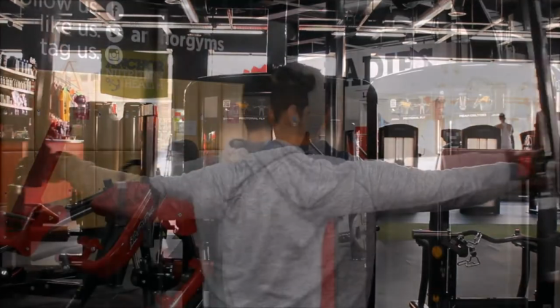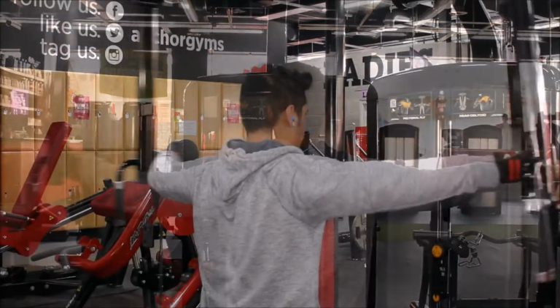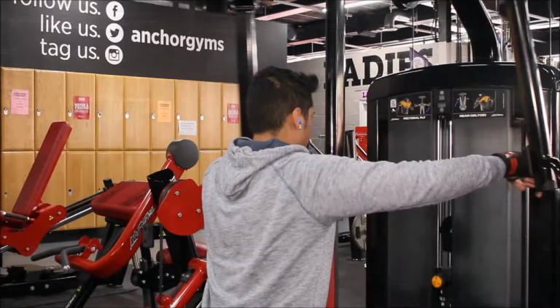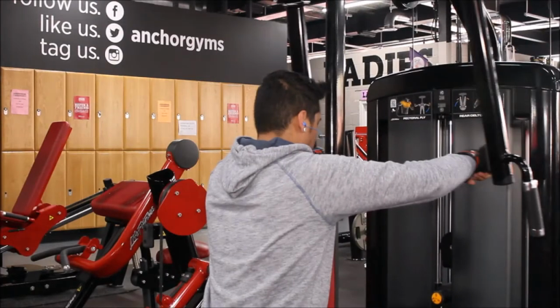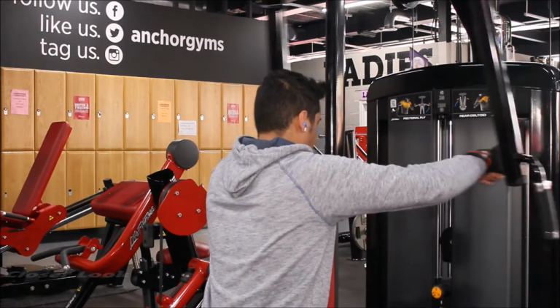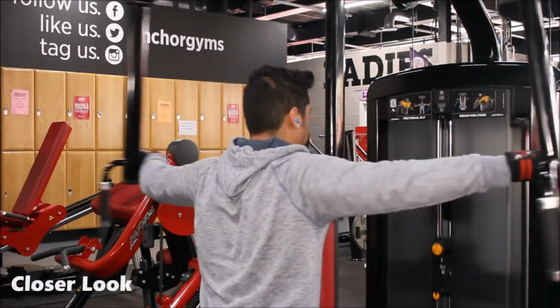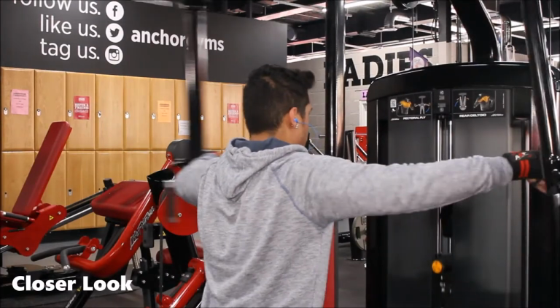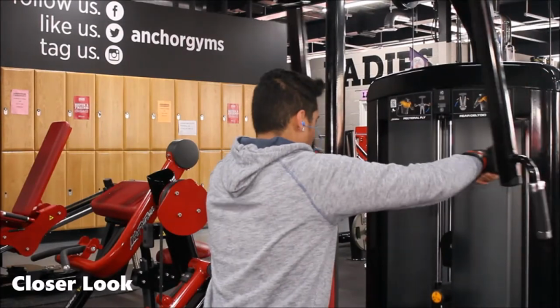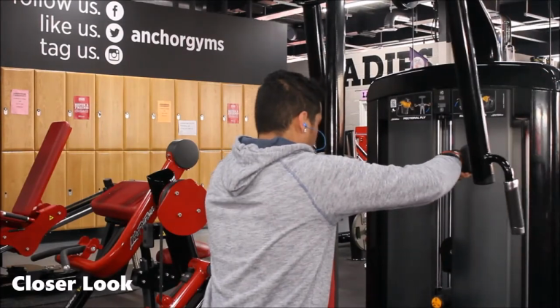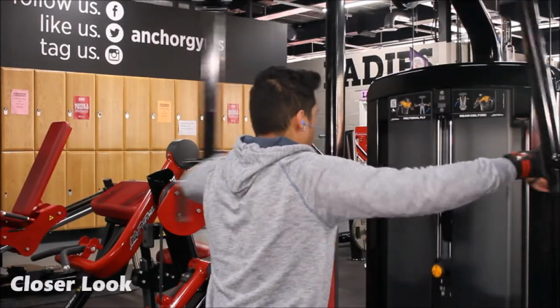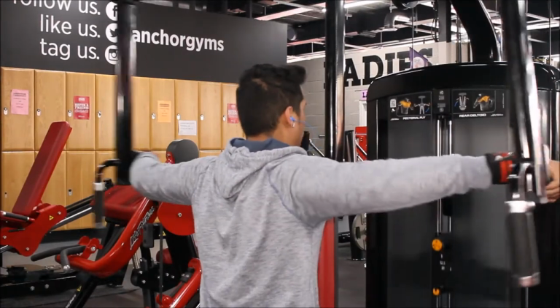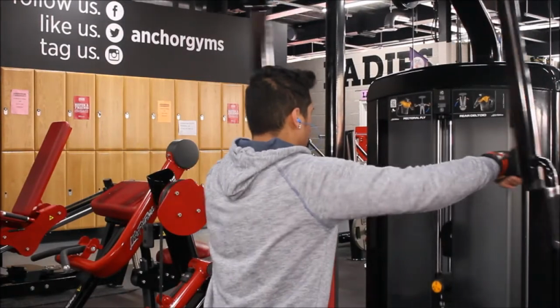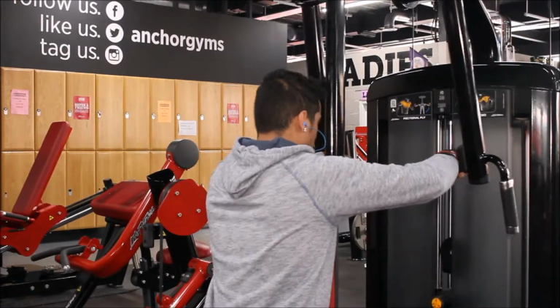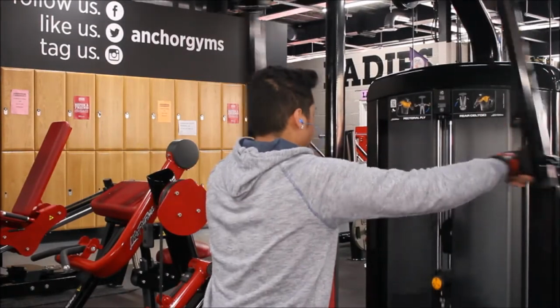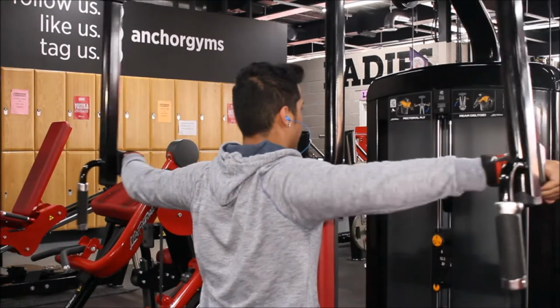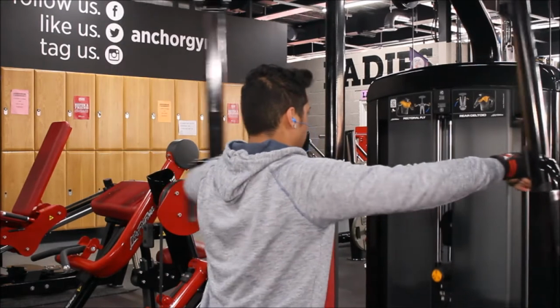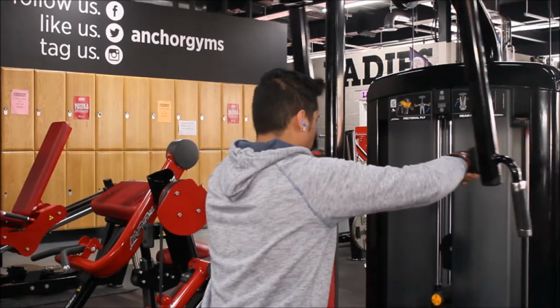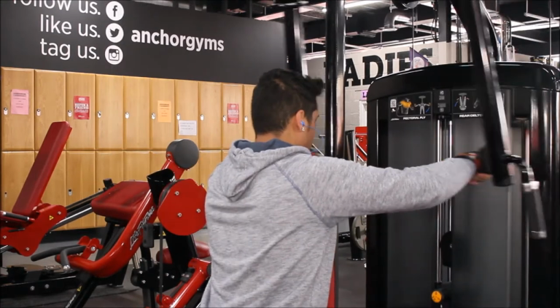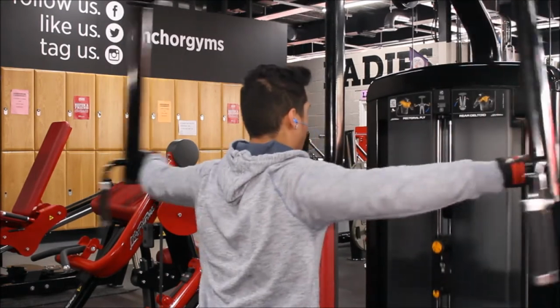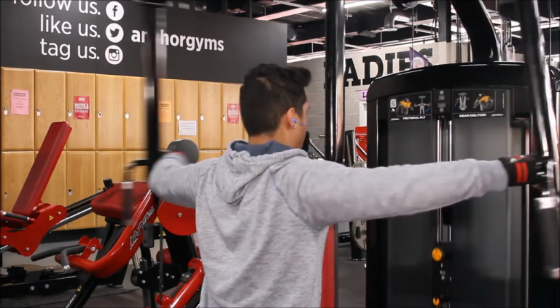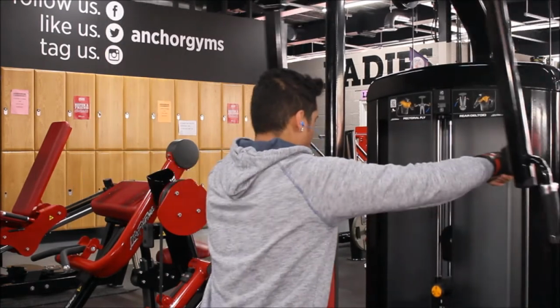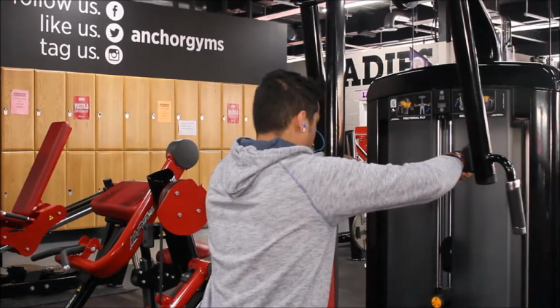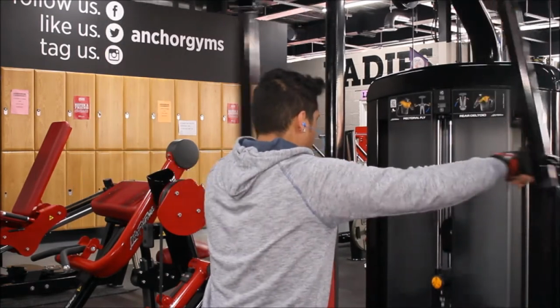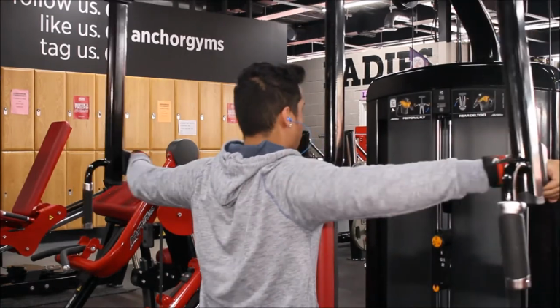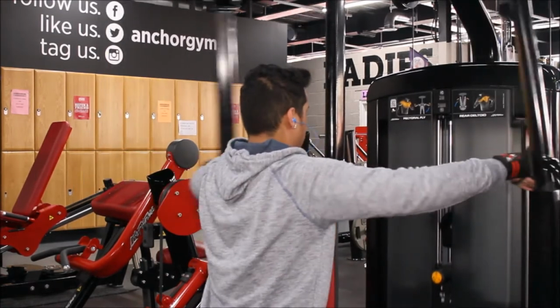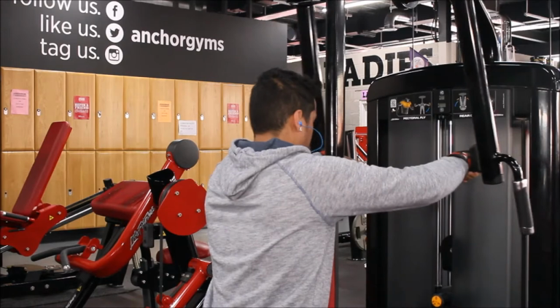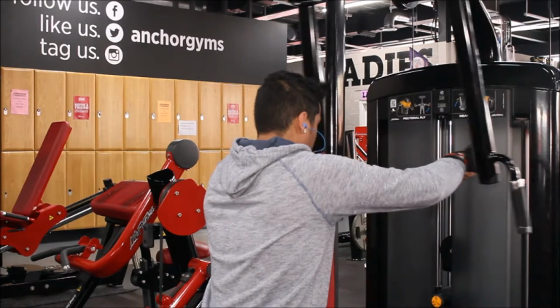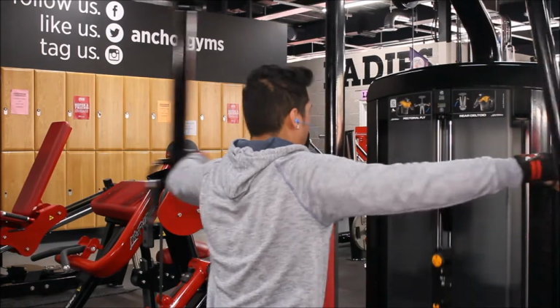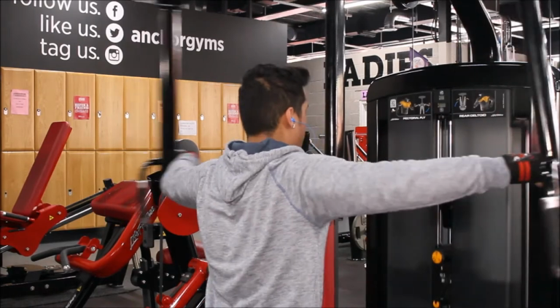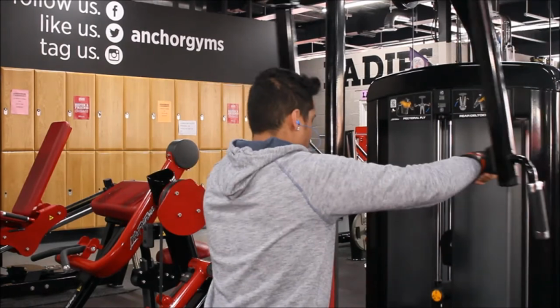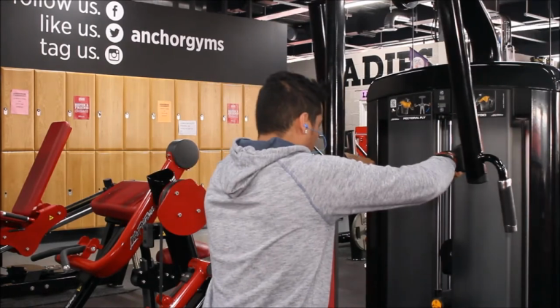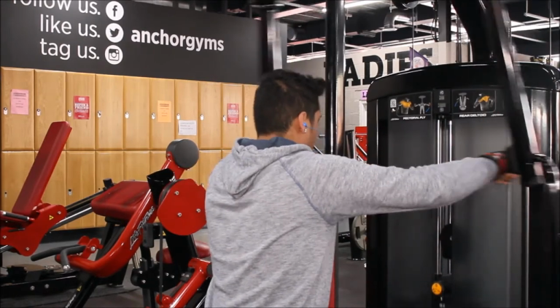I might look like I'm going heavy but if you take a closer look I am doing a clean movement. As long as I stay on major repetitions the reps count — as long as it's an isolation movement.